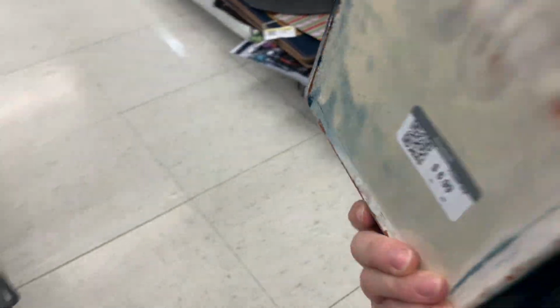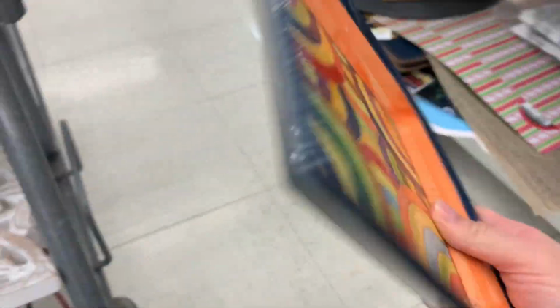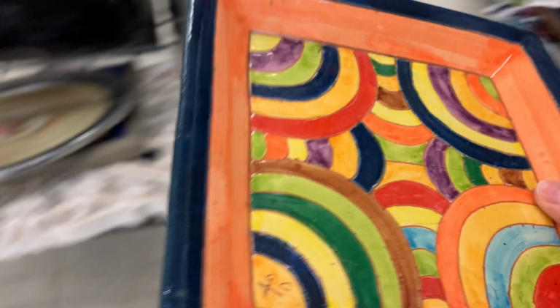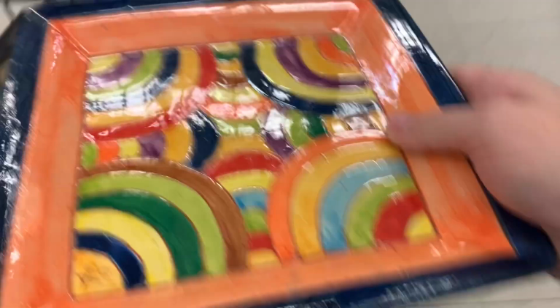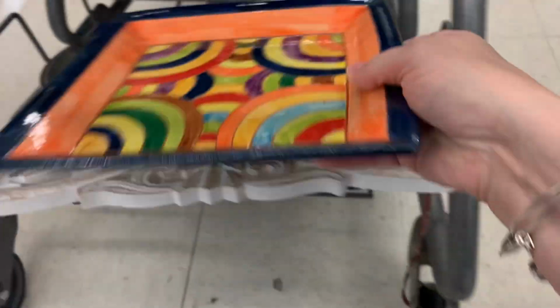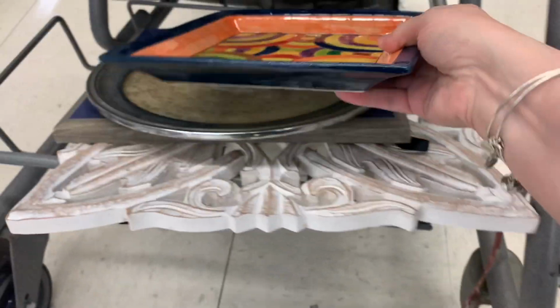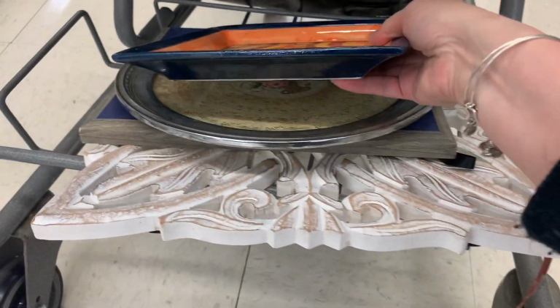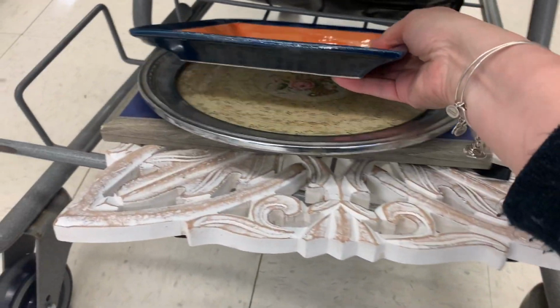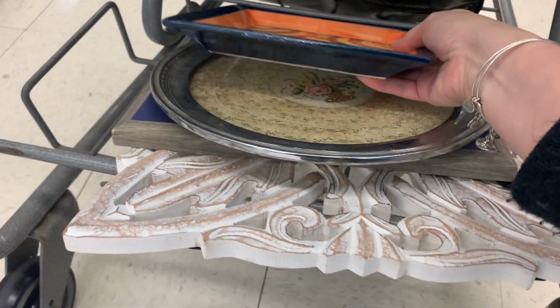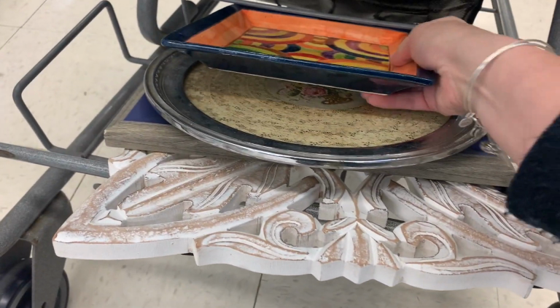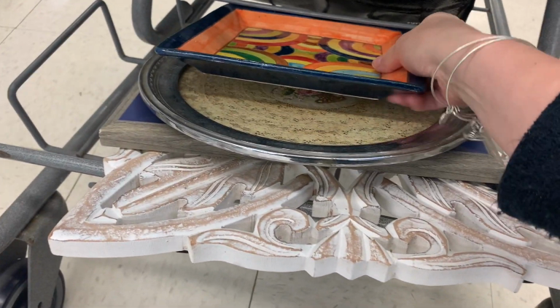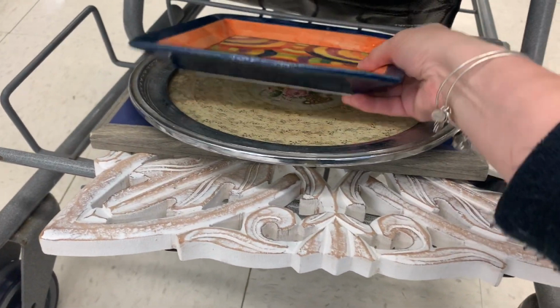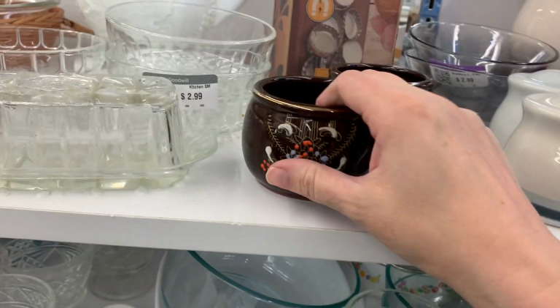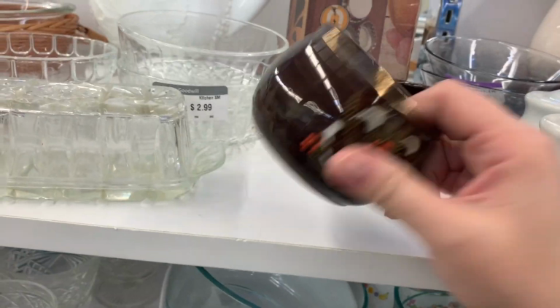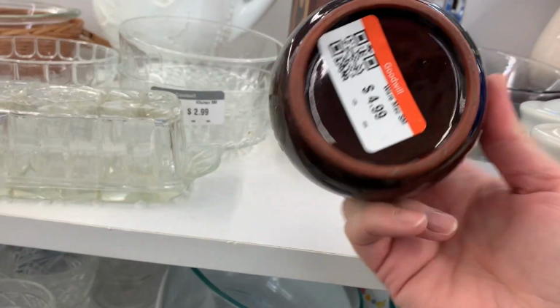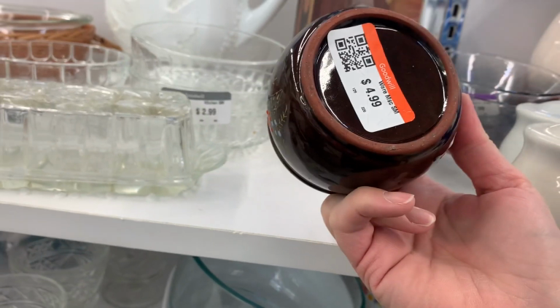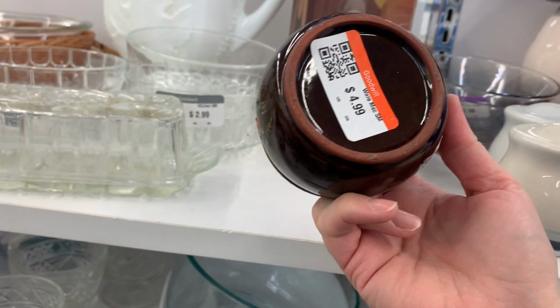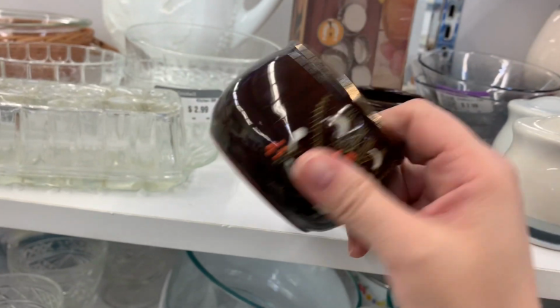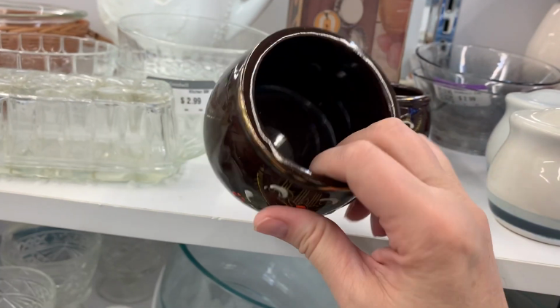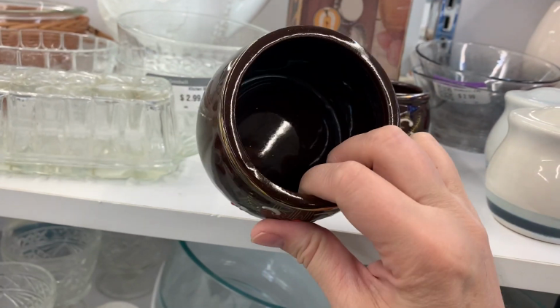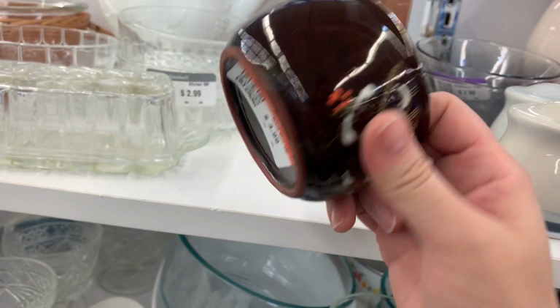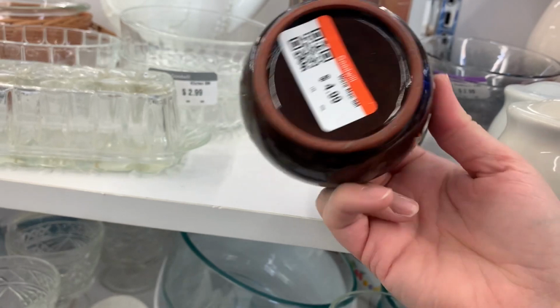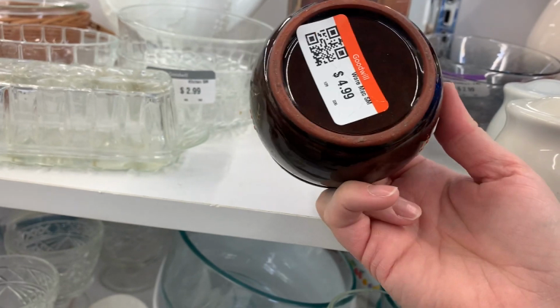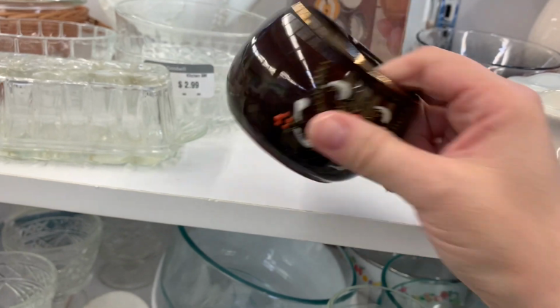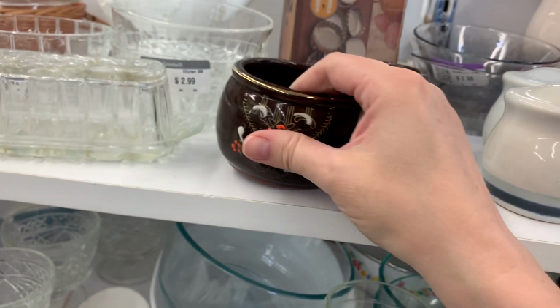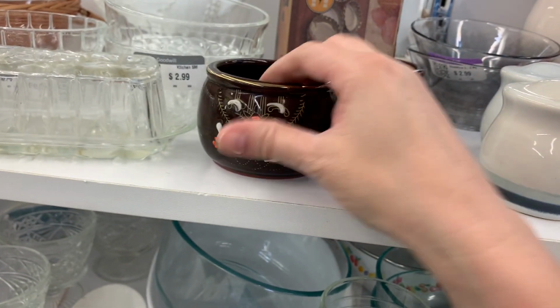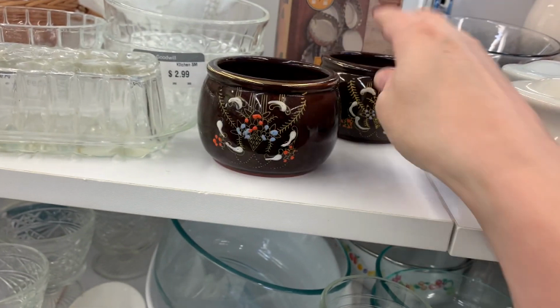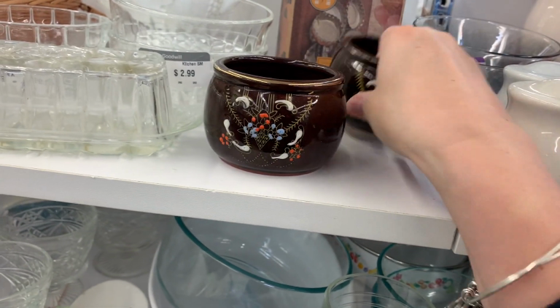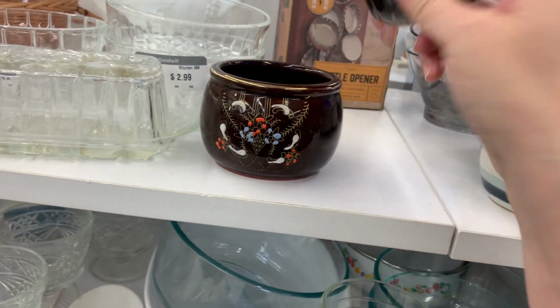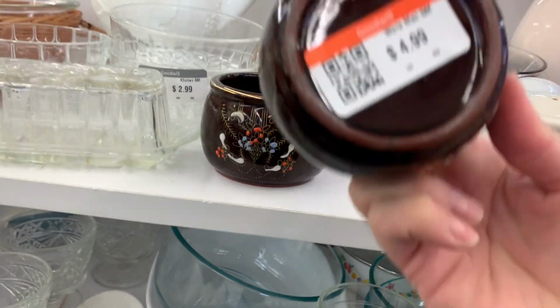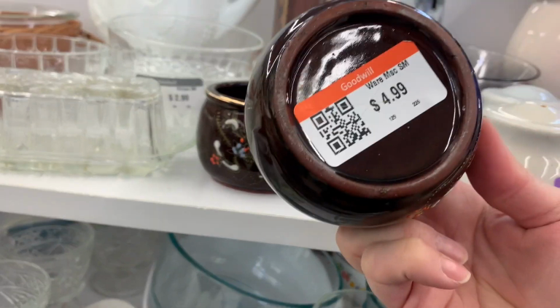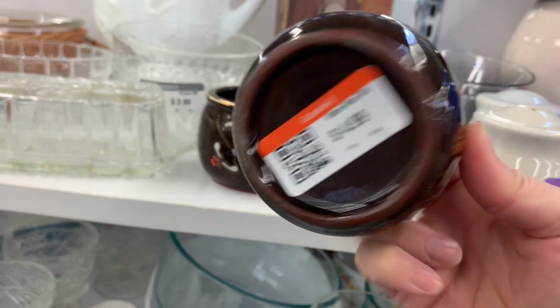I think my eclectic audience would love that — it's got some super cool color to it. These guys are really nice, $4.99 — not sure if they had lids or not.